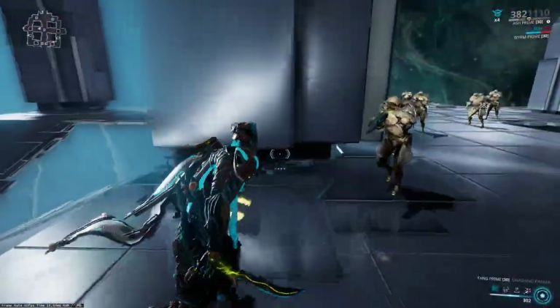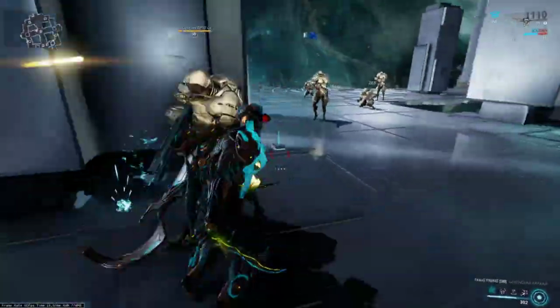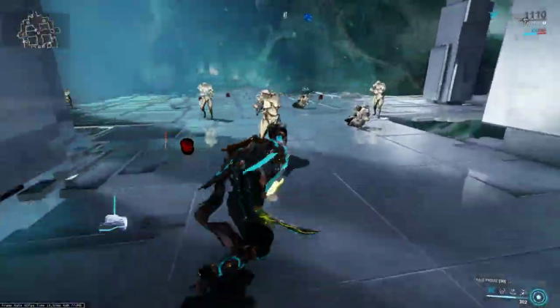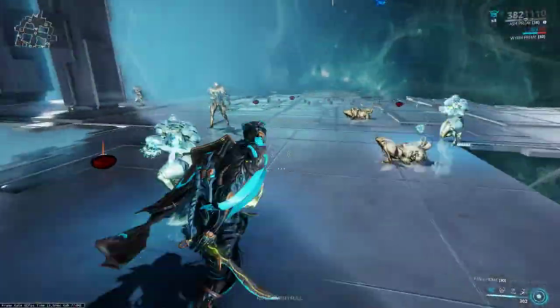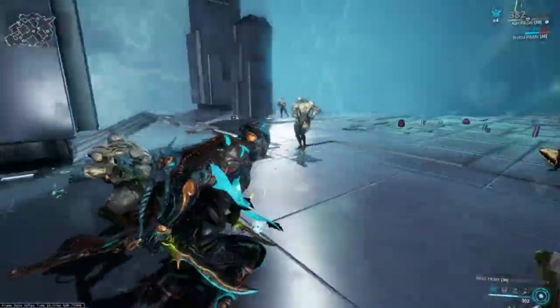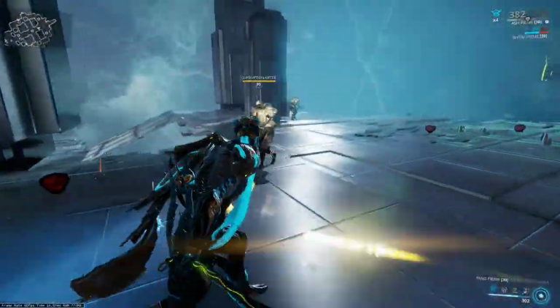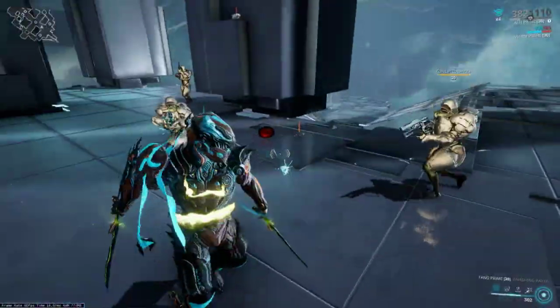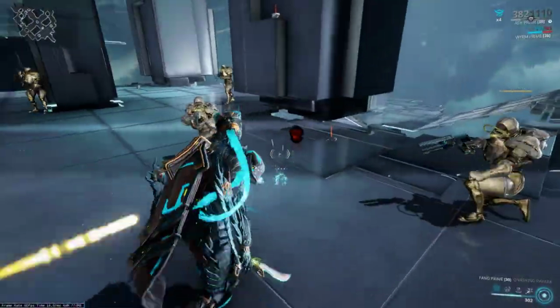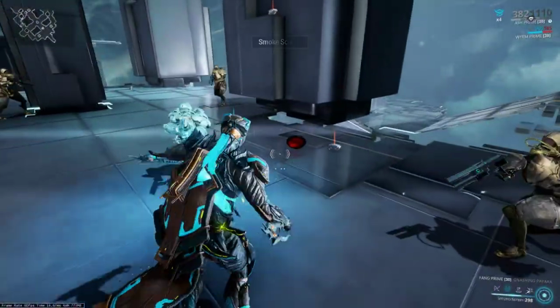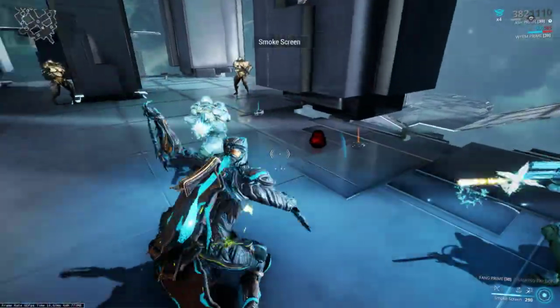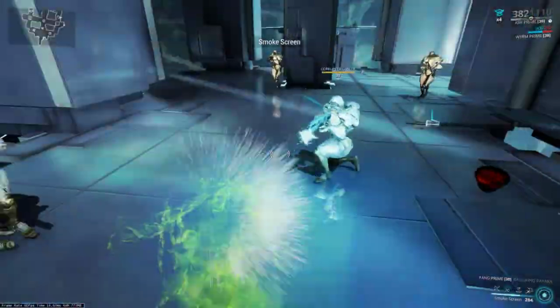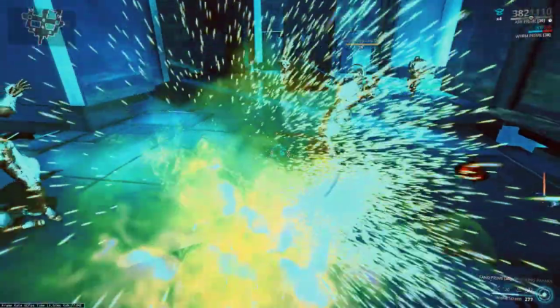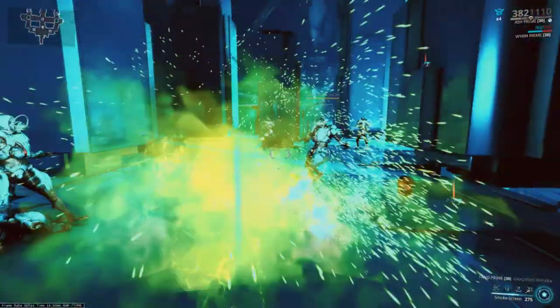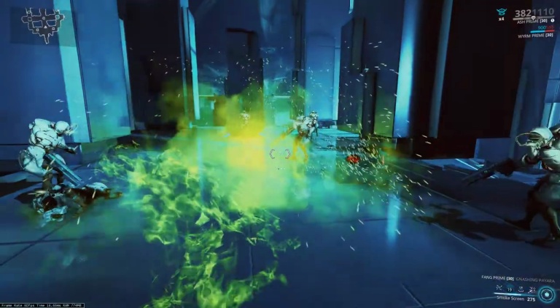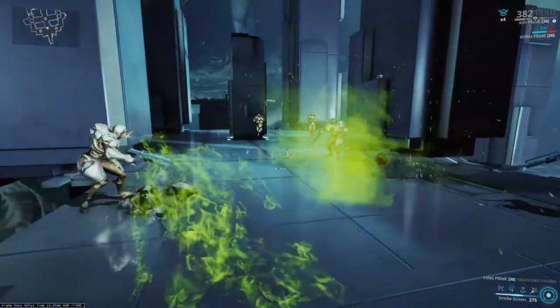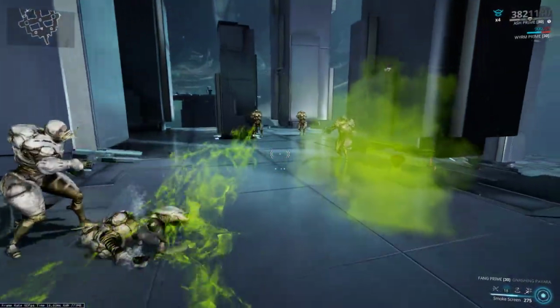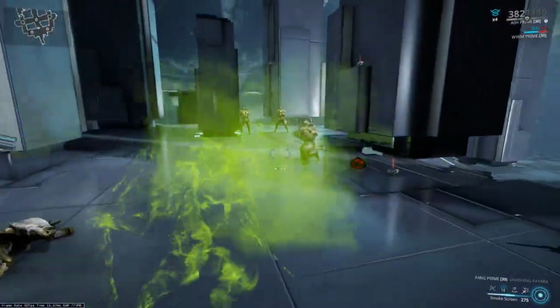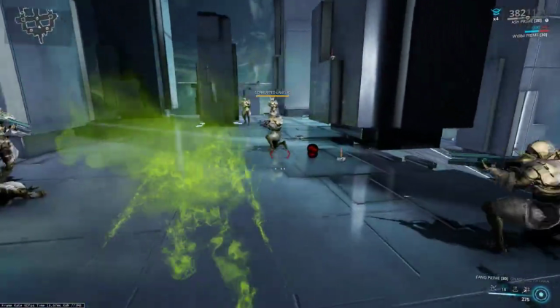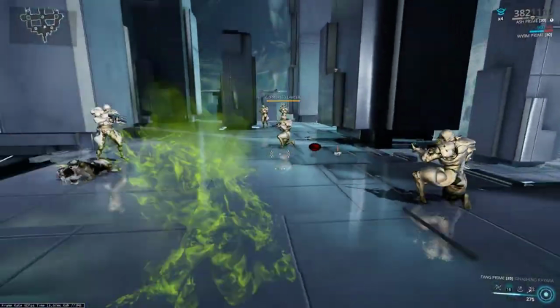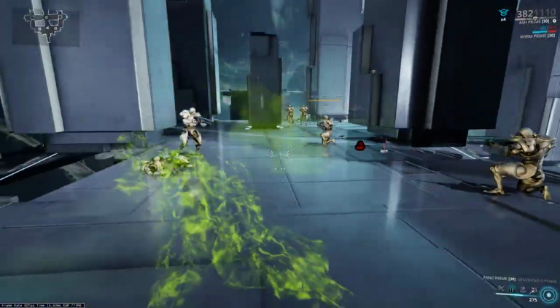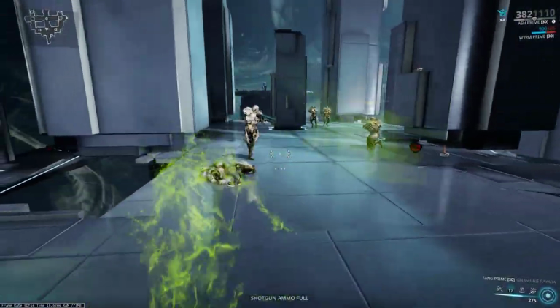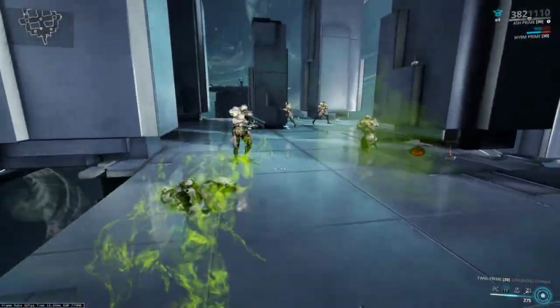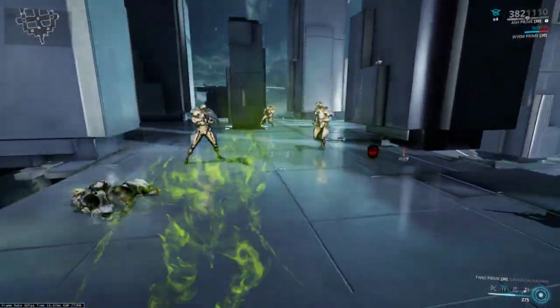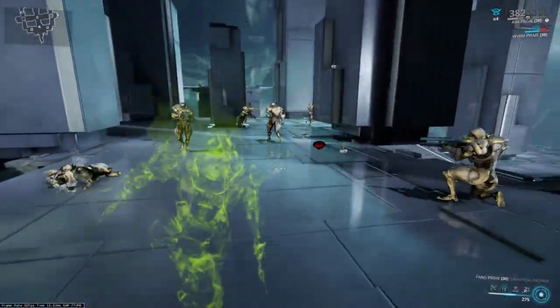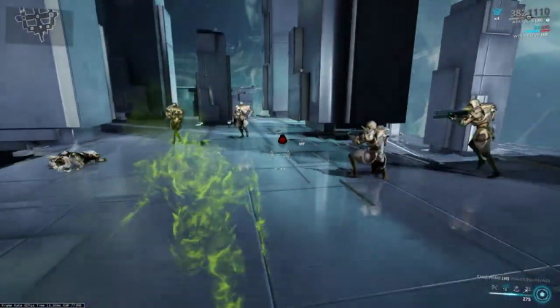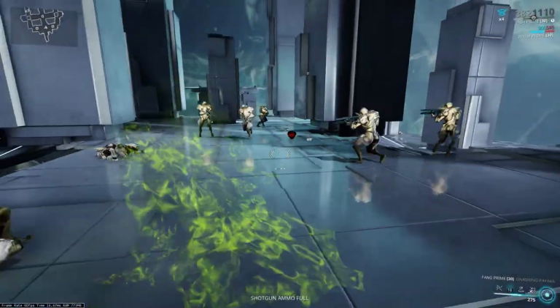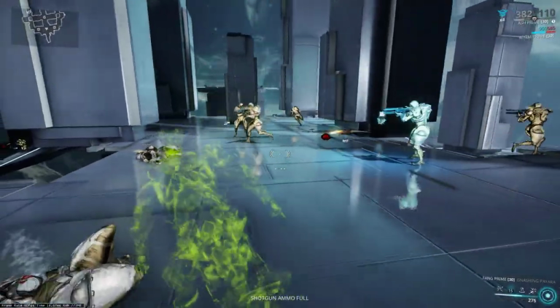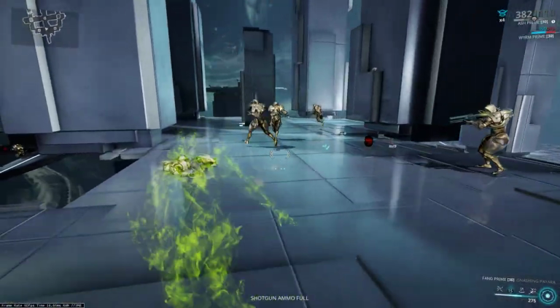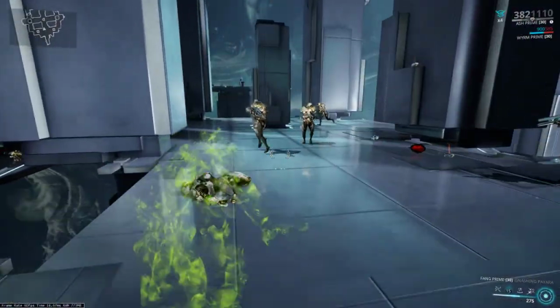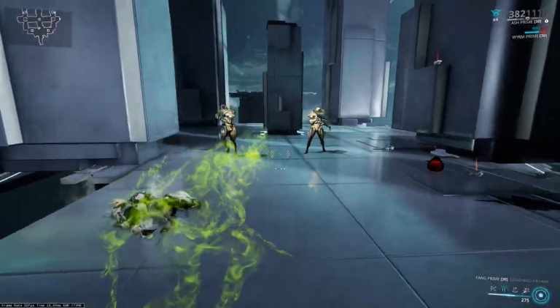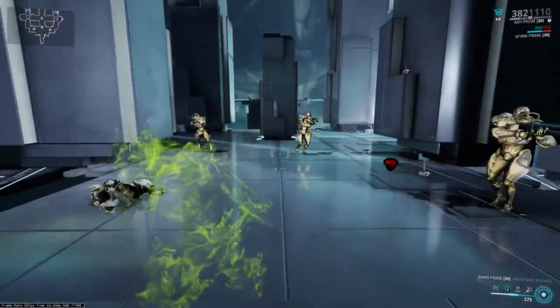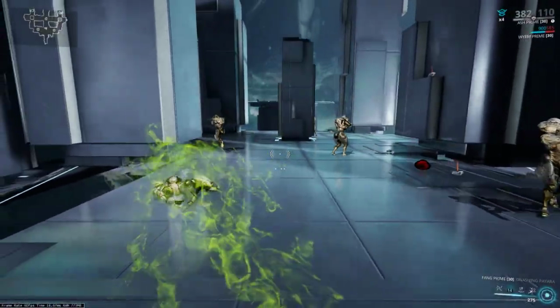The second ability is Smogbomb. You throw a Smogbomb on the ground, stagger a few enemies, and you stay invisible for quite a while.